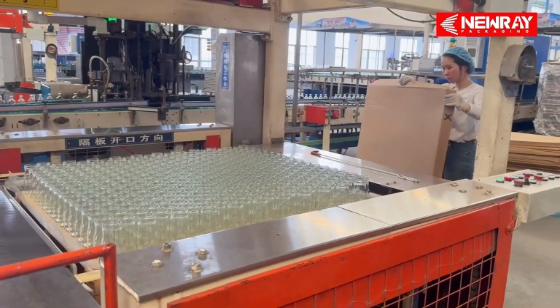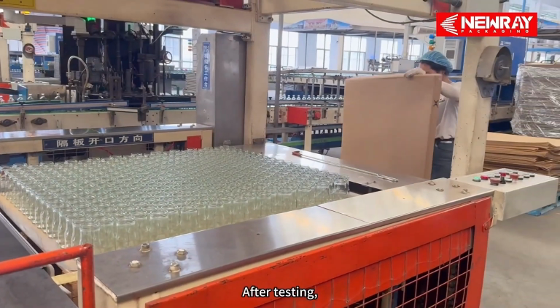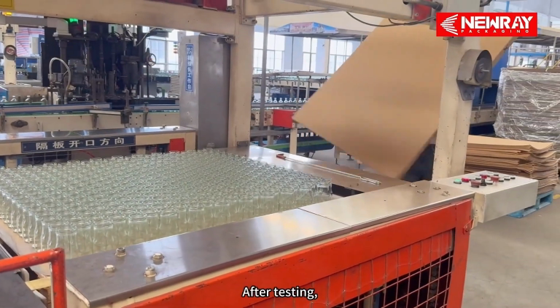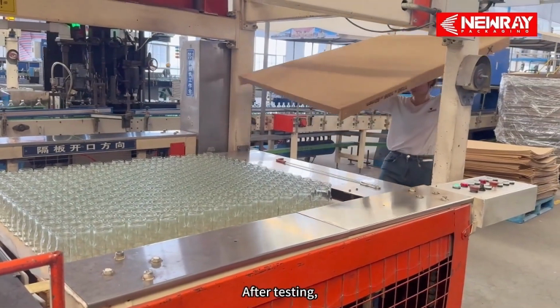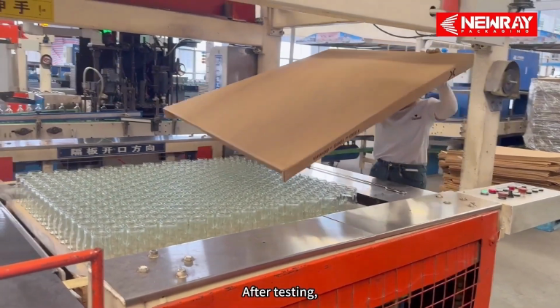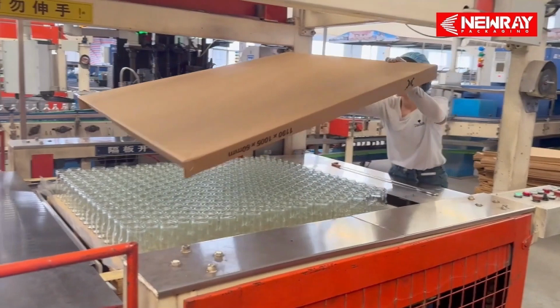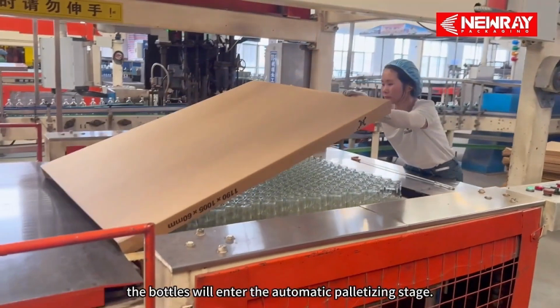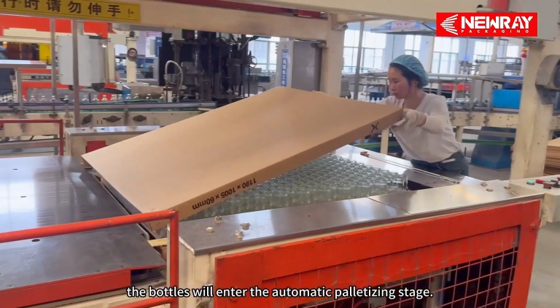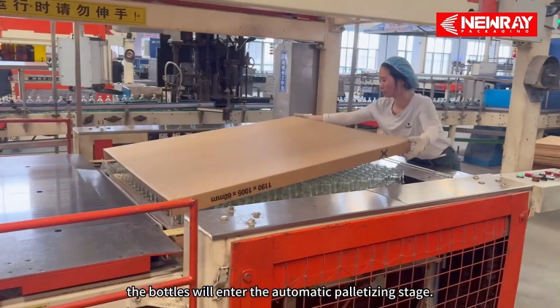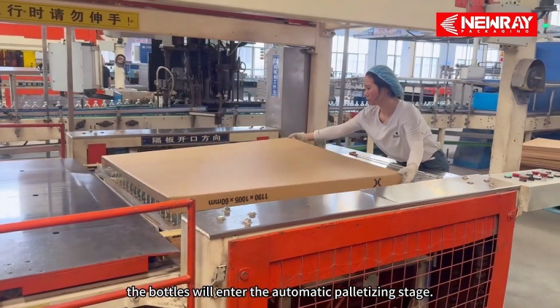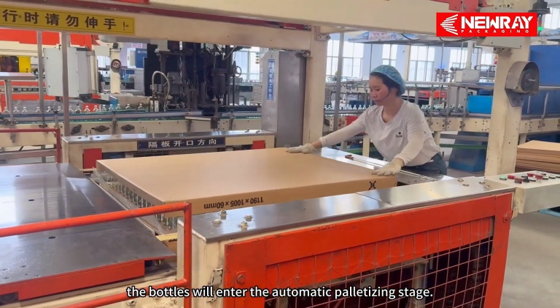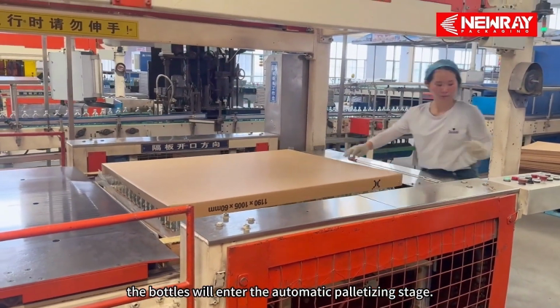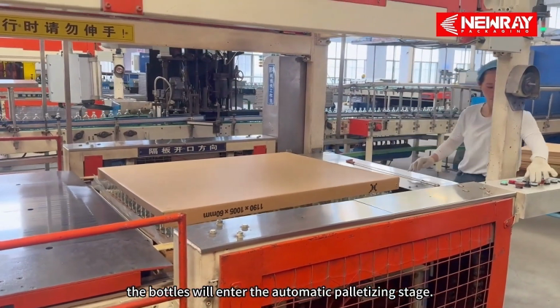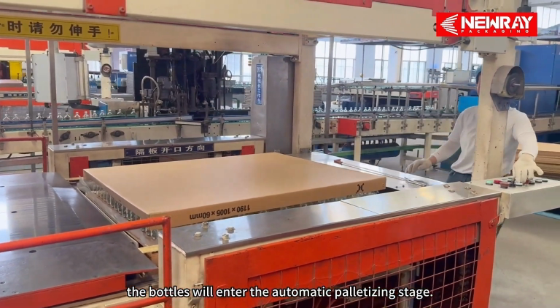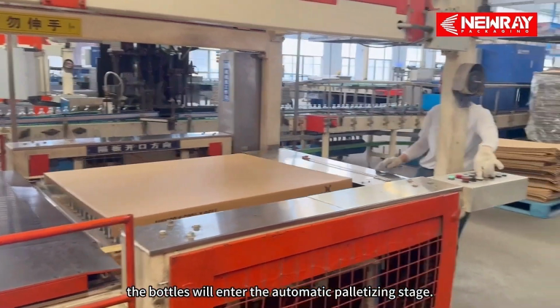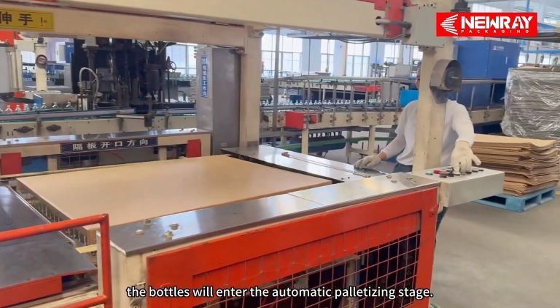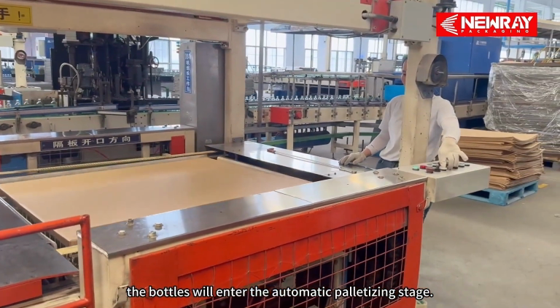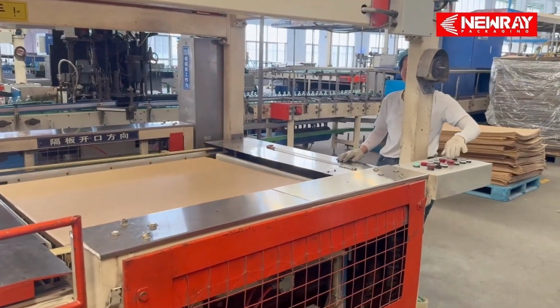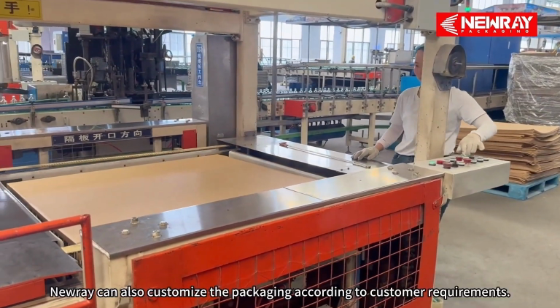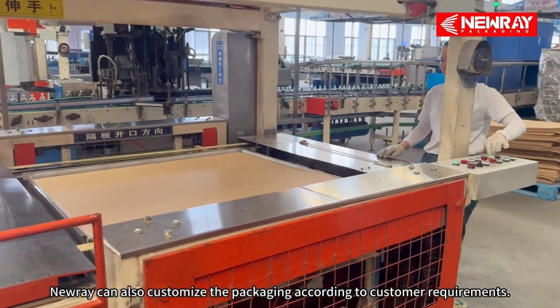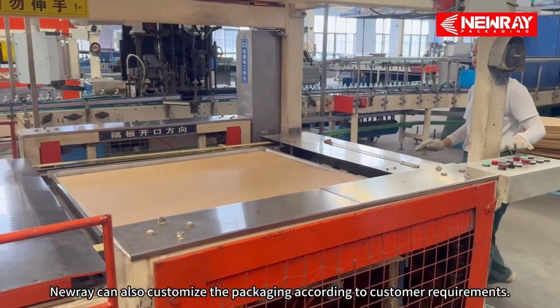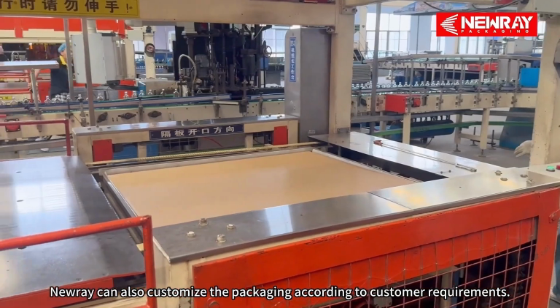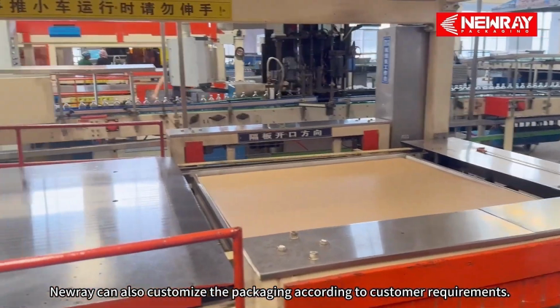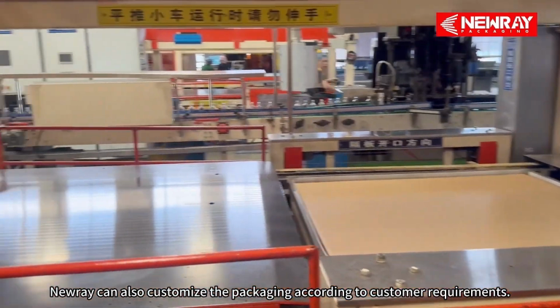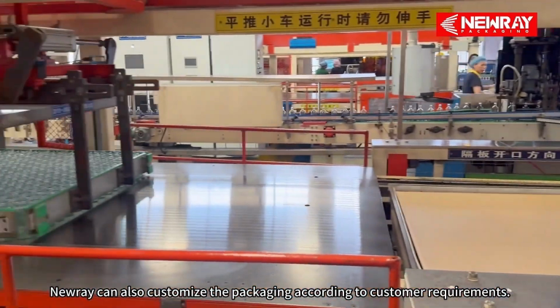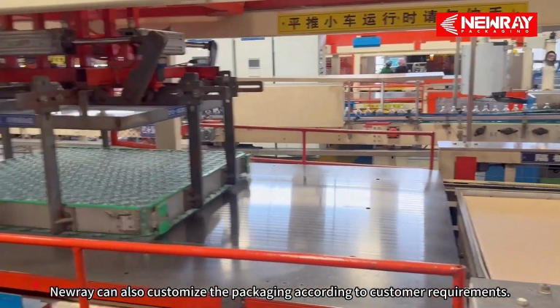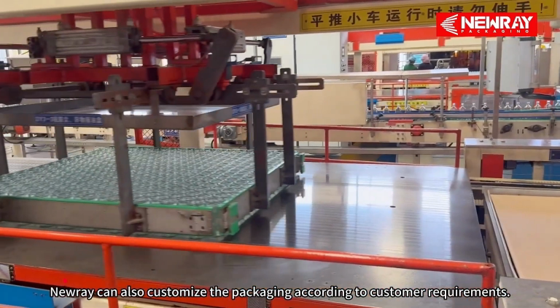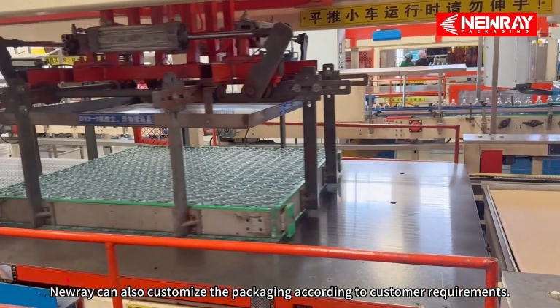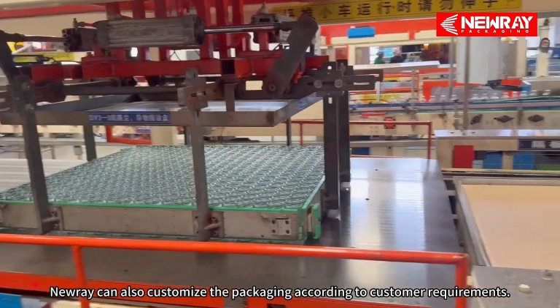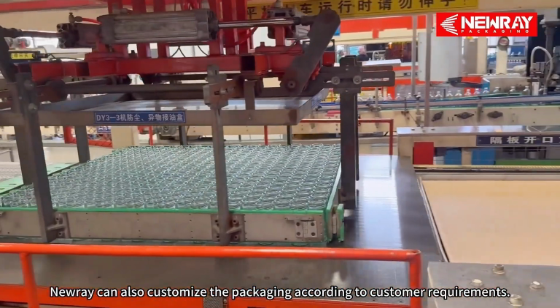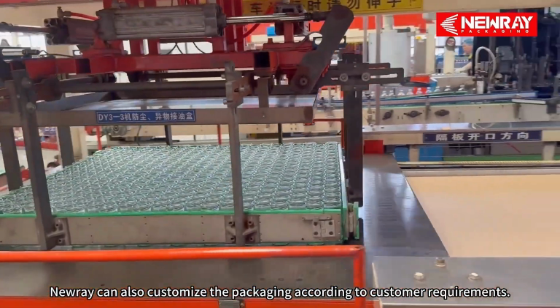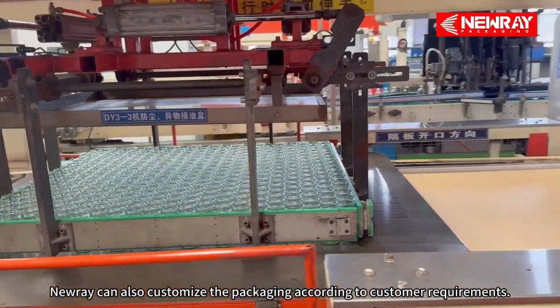After testing, the bottles will enter the automatic palletizing stage. Nurei can also customize the packaging according to customer requirements.